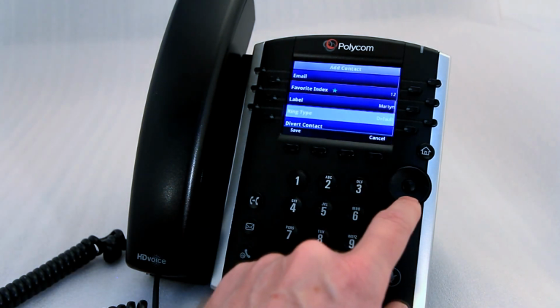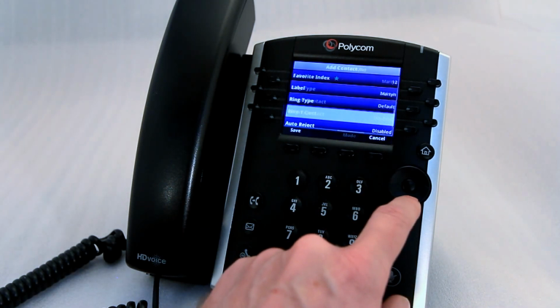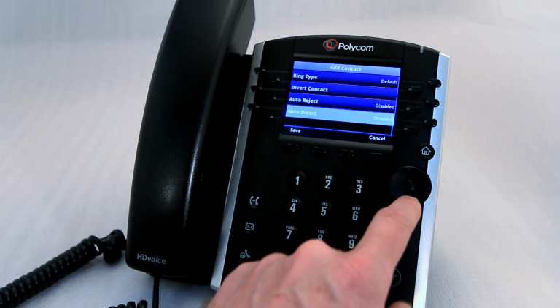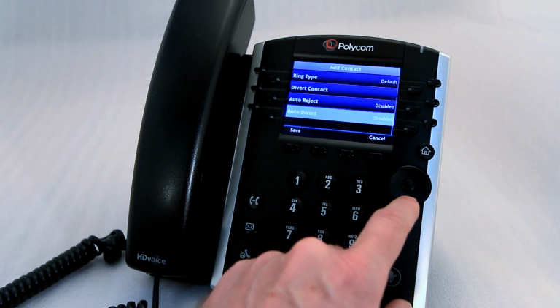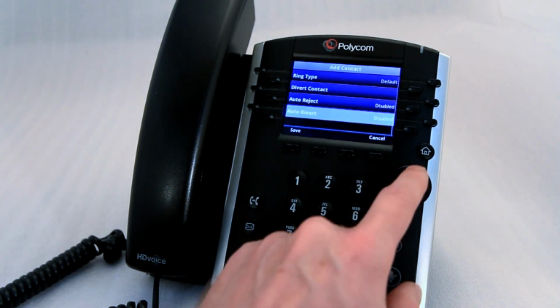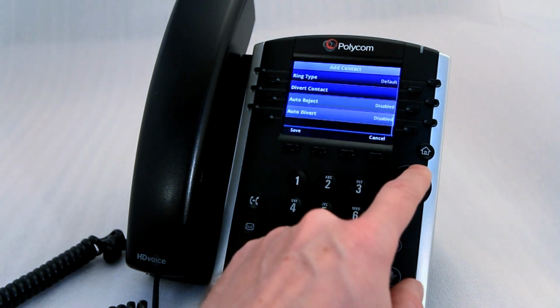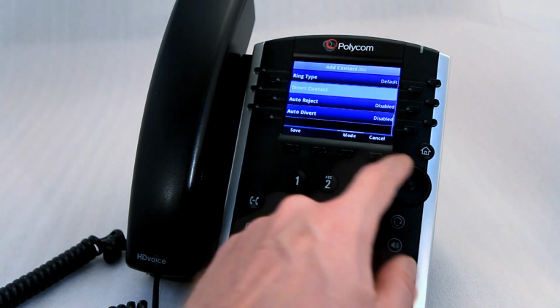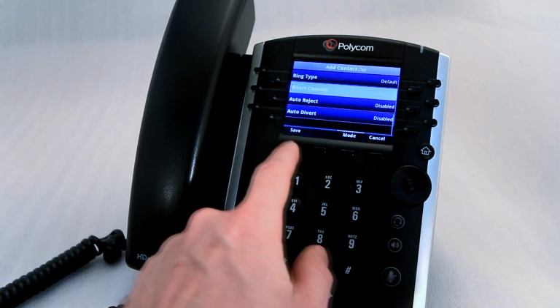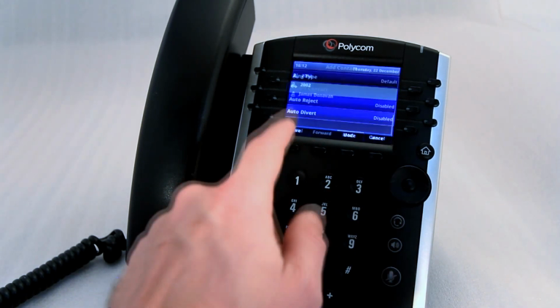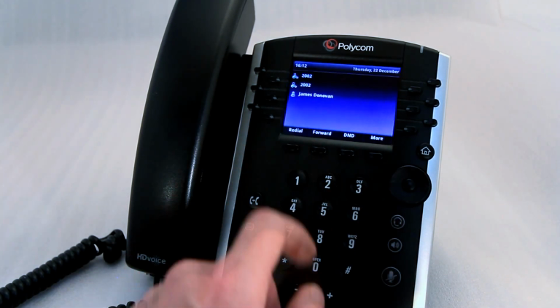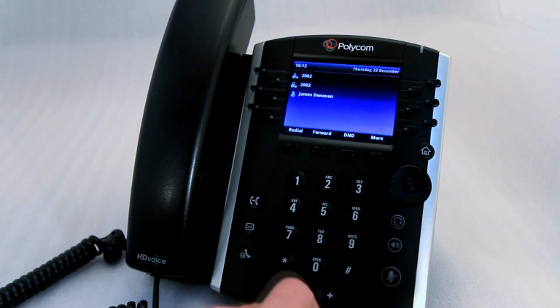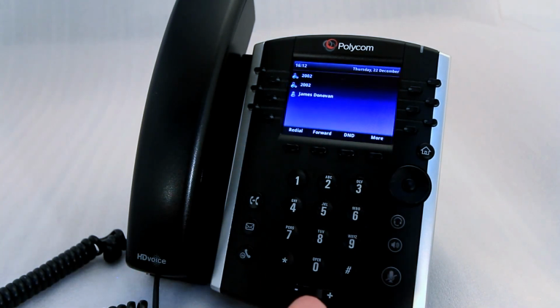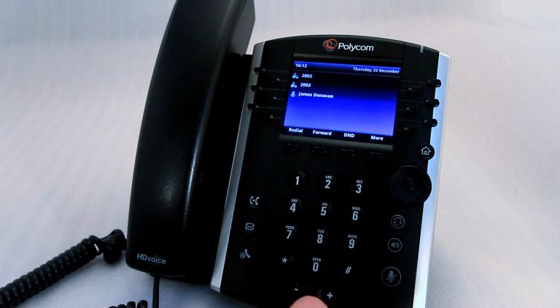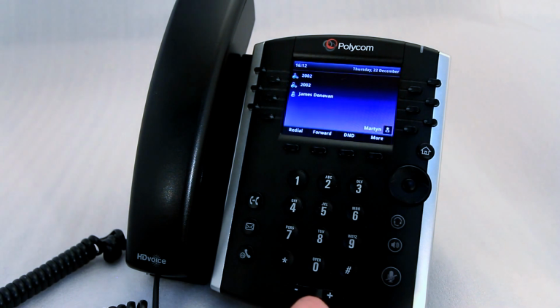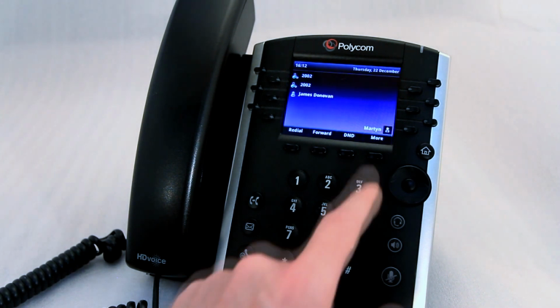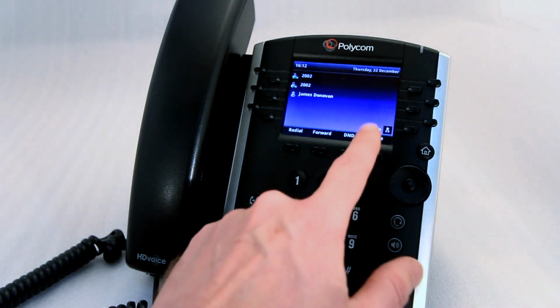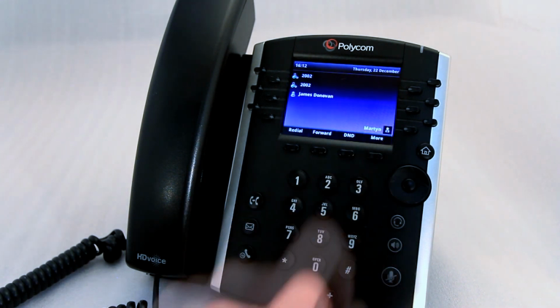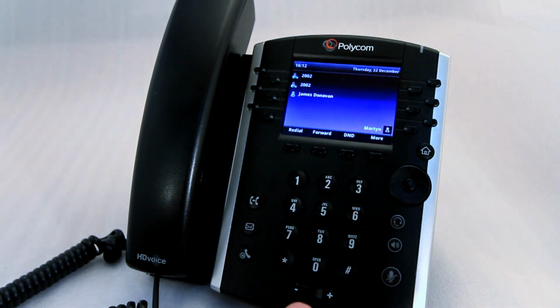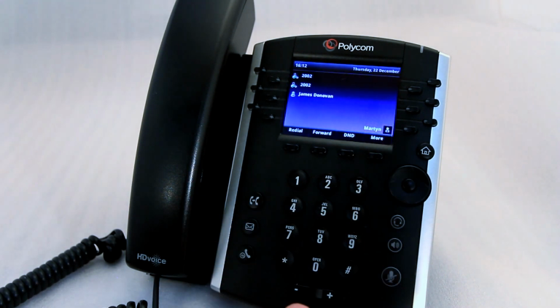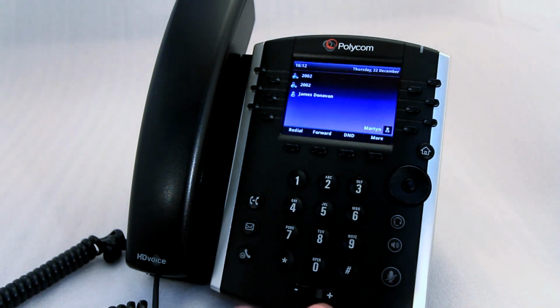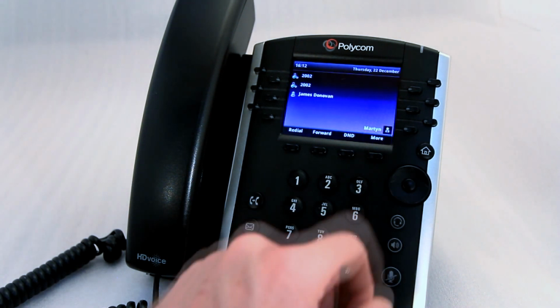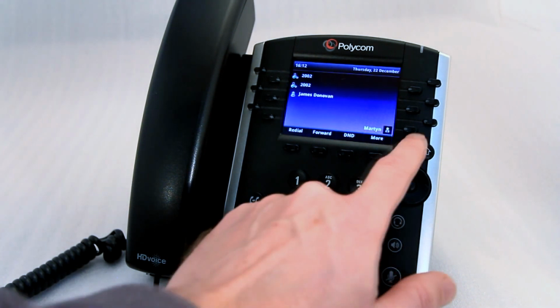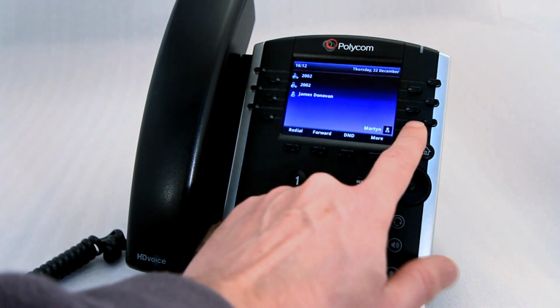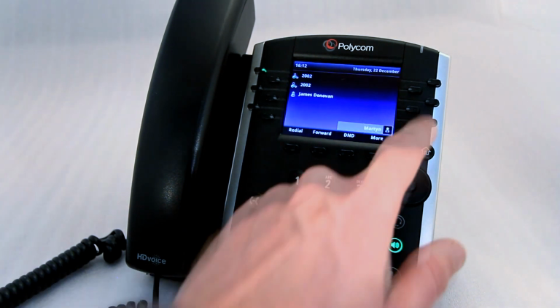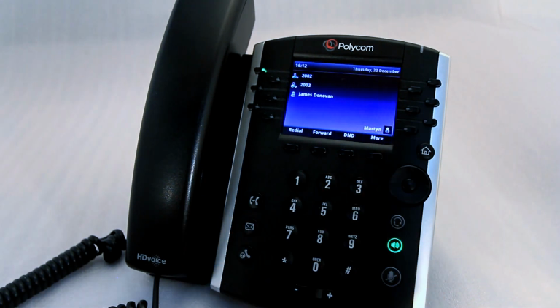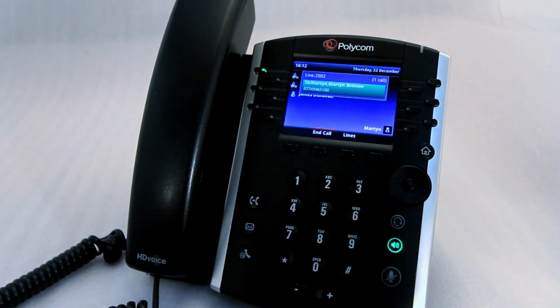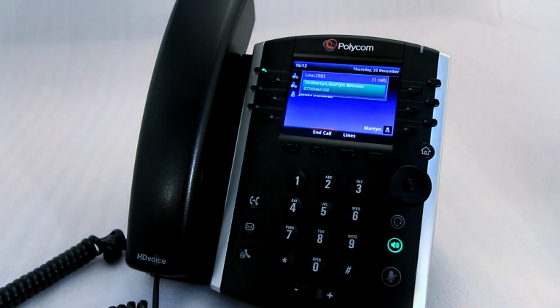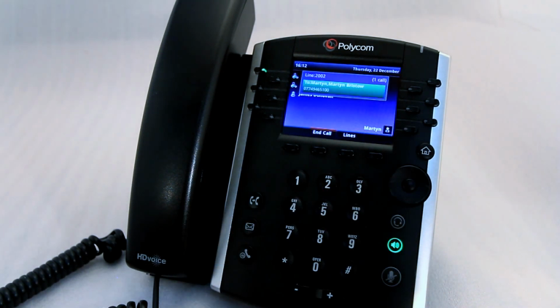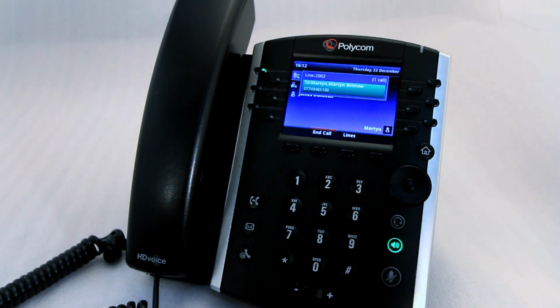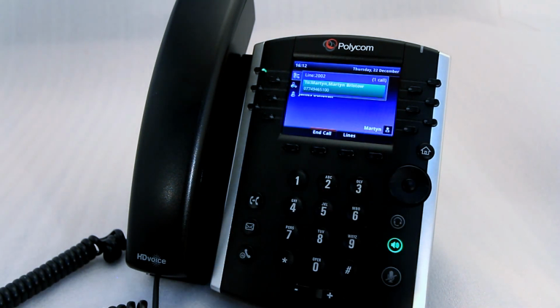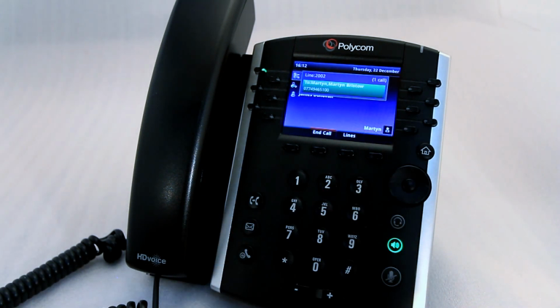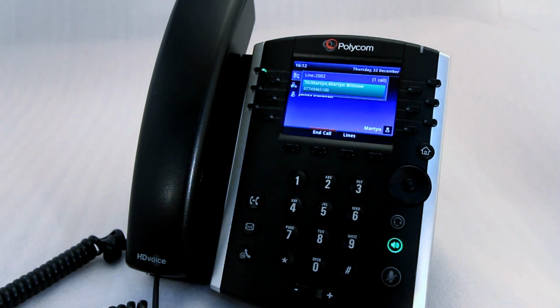Once you've entered all the information, click save and the speed dial appears on the screen. You can then simply press the speed dial and it will start to call.